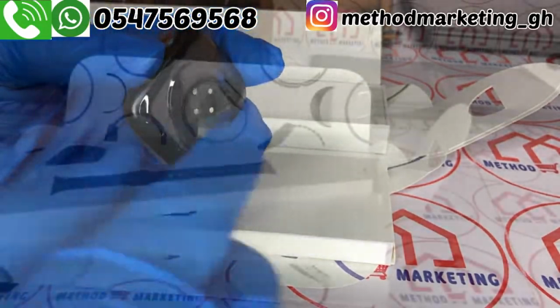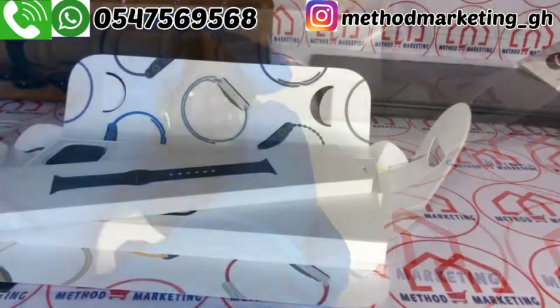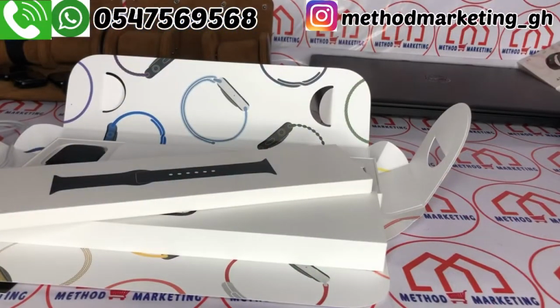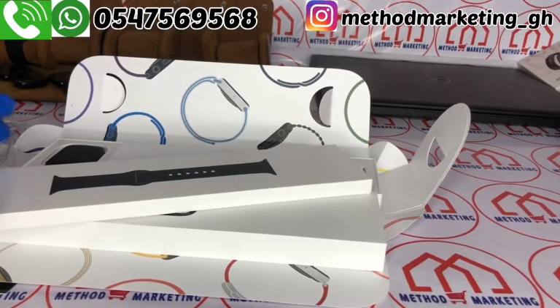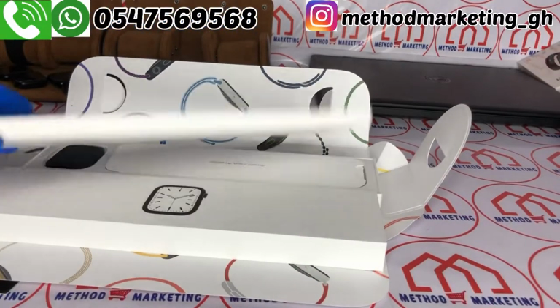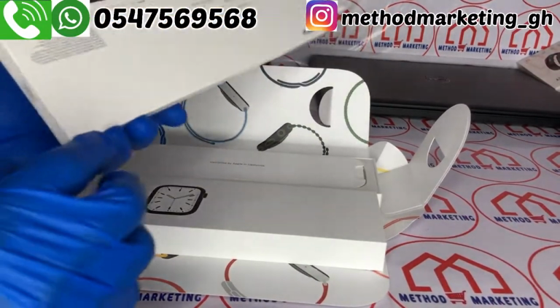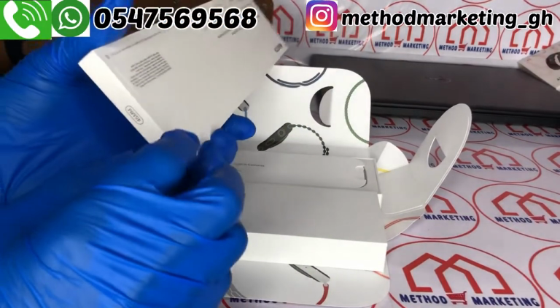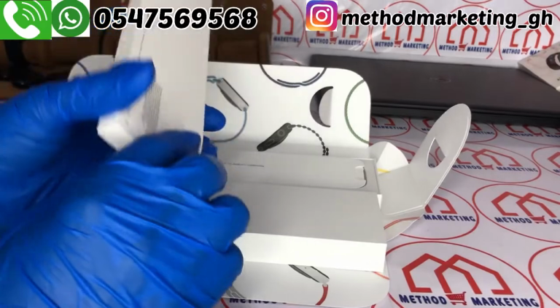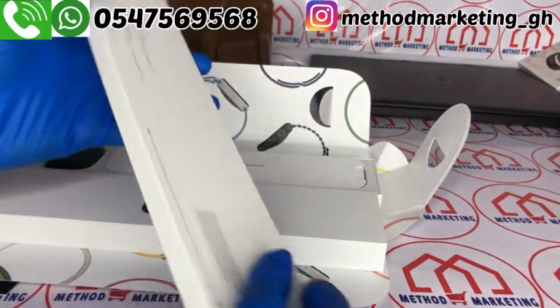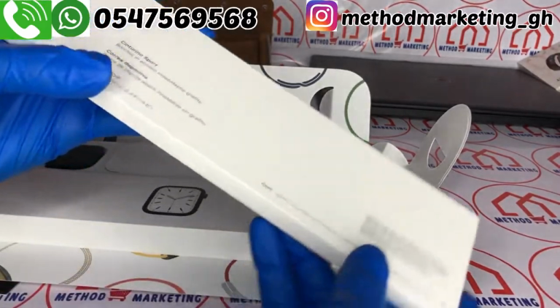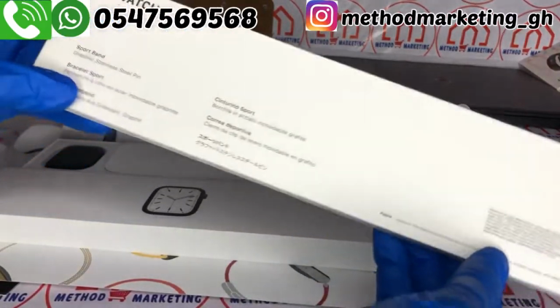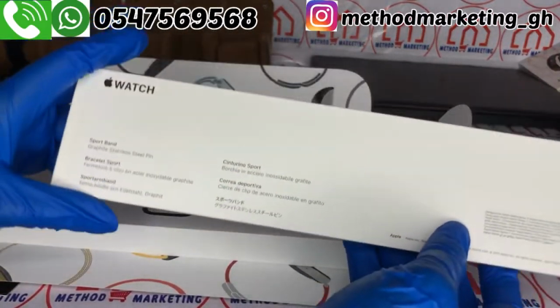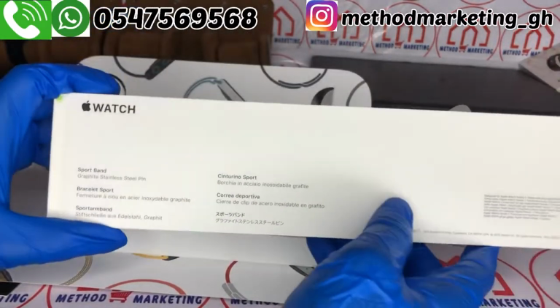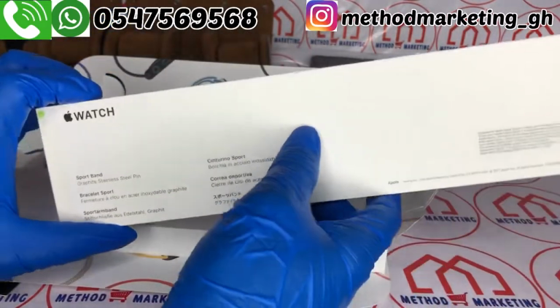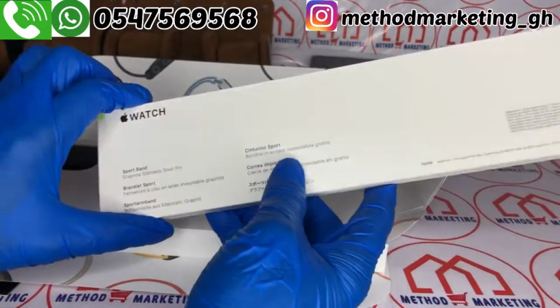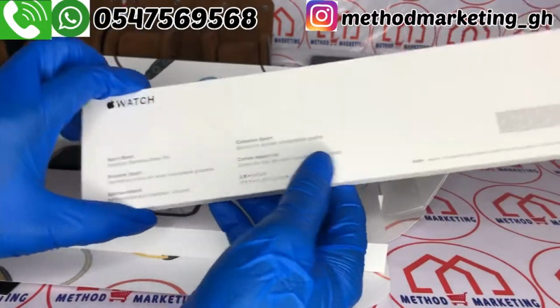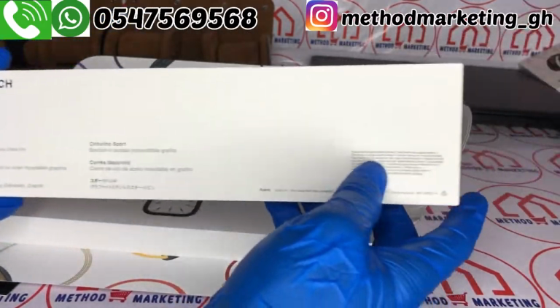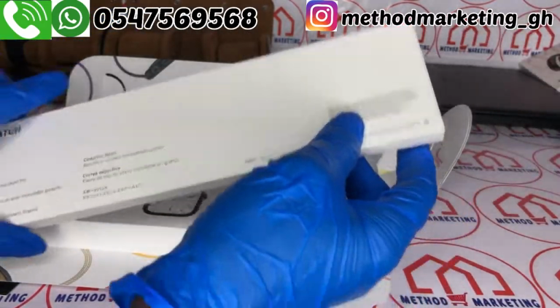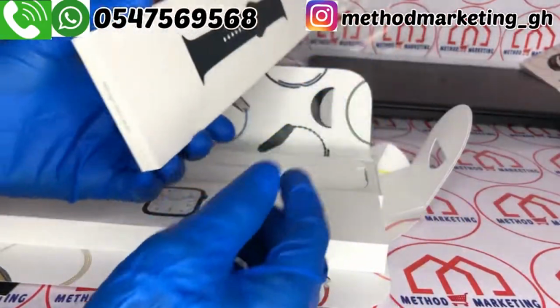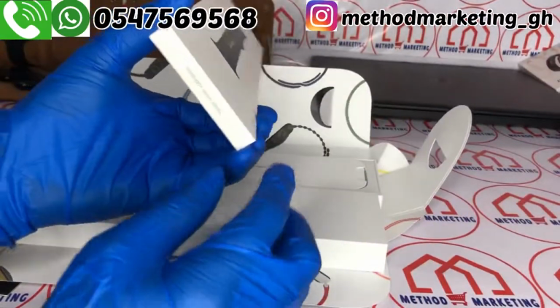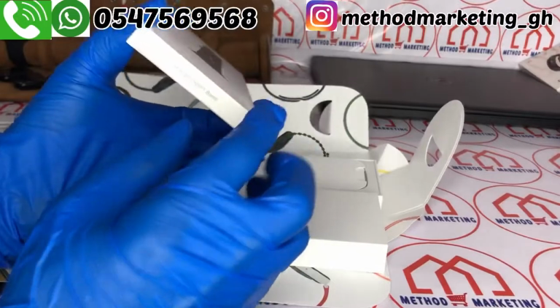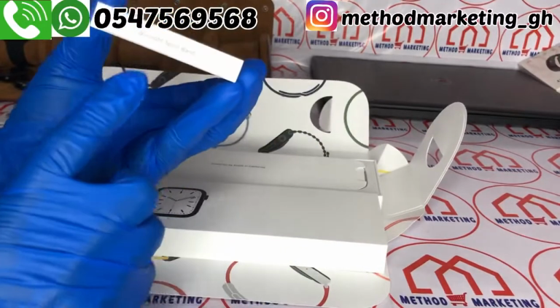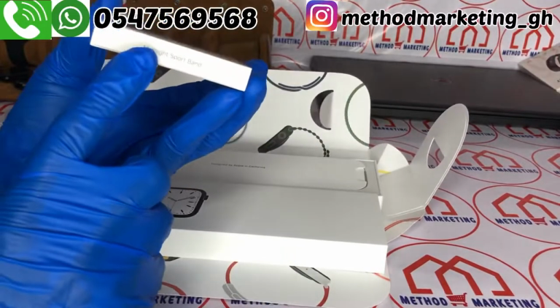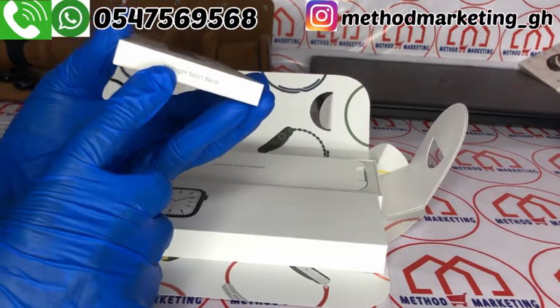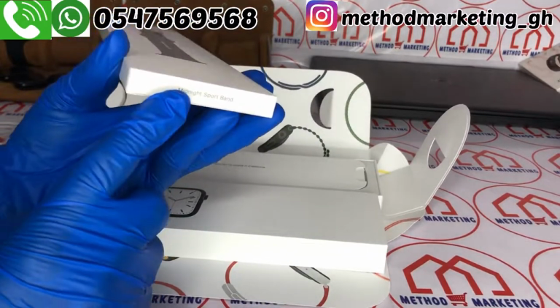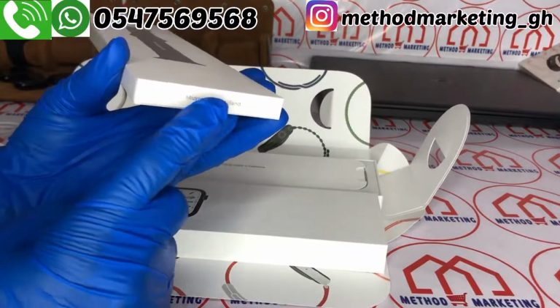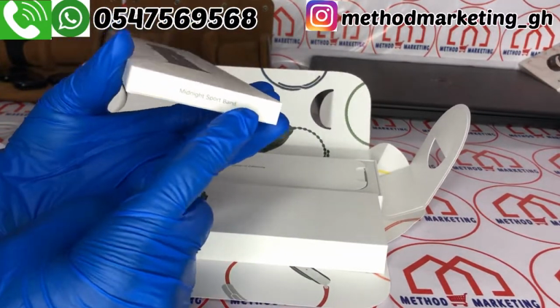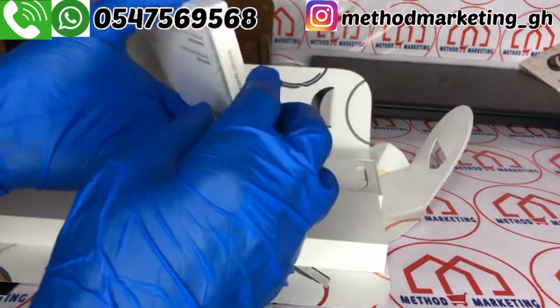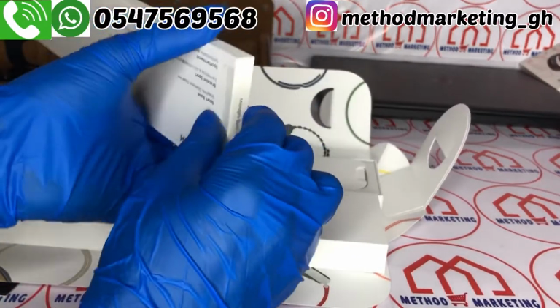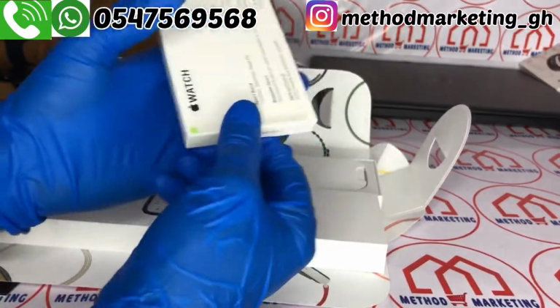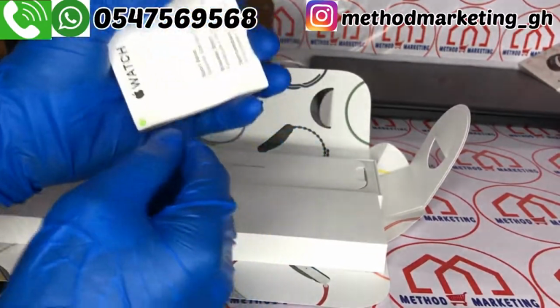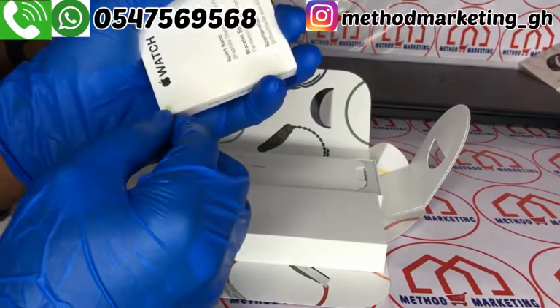Now we want to unbox the band as well. We have the midnight sport band here, let's open it.